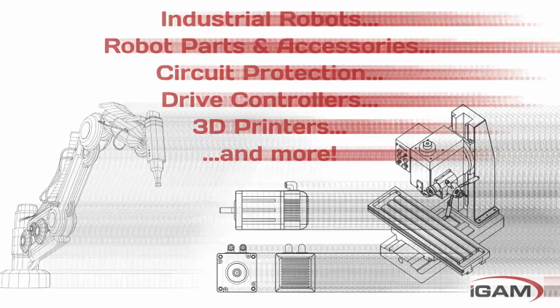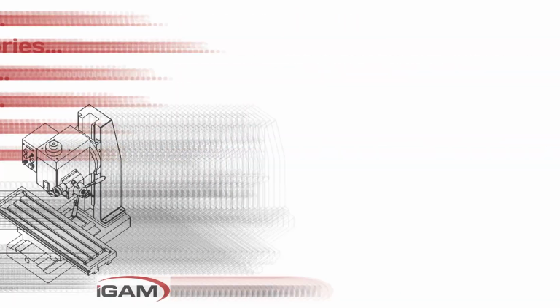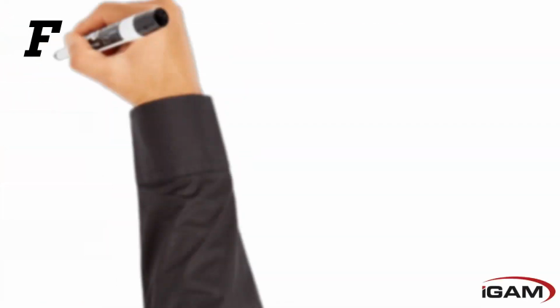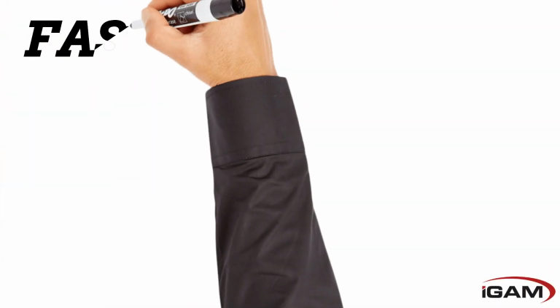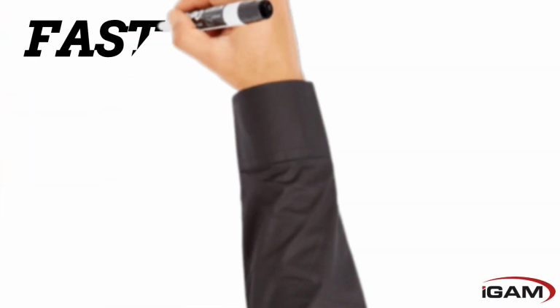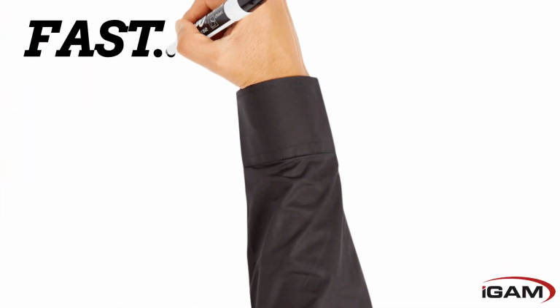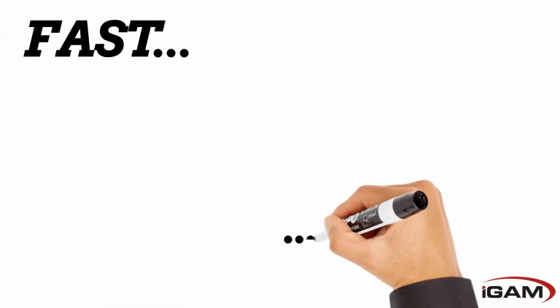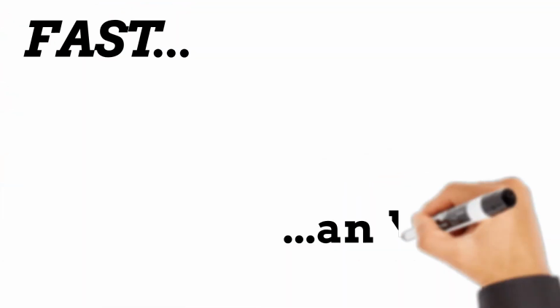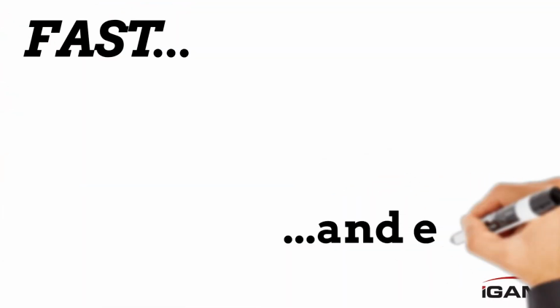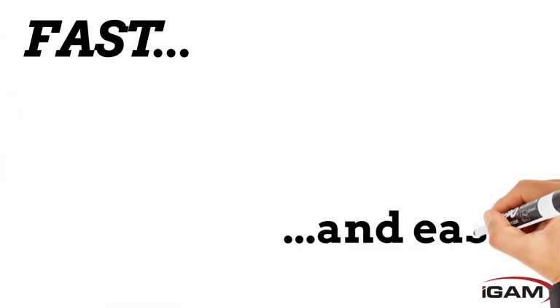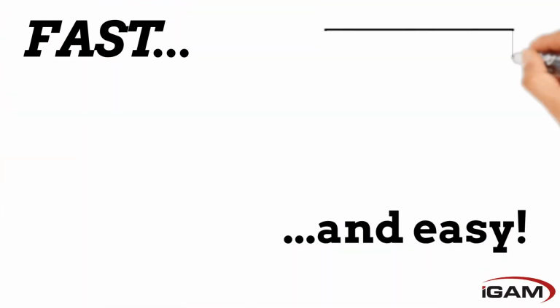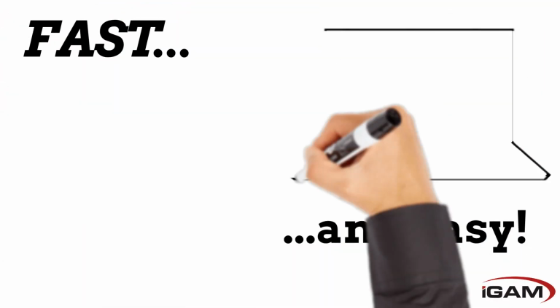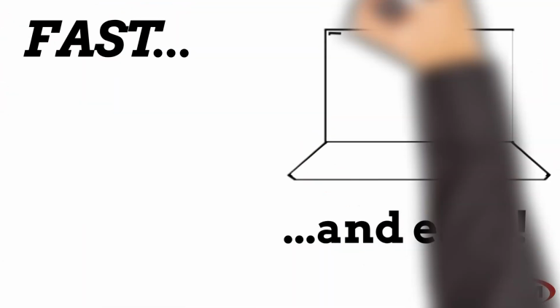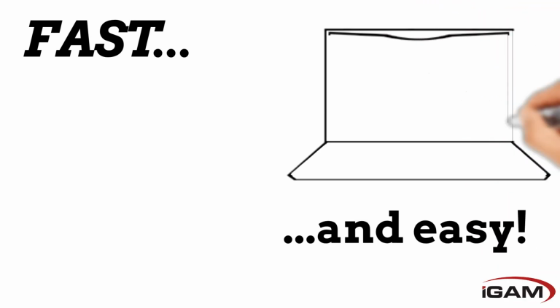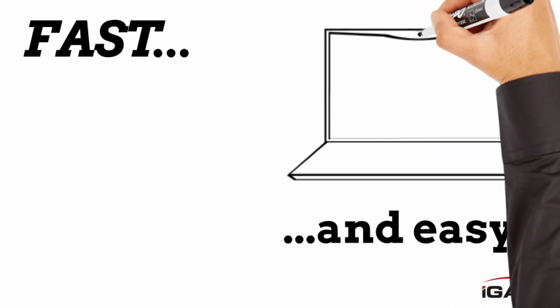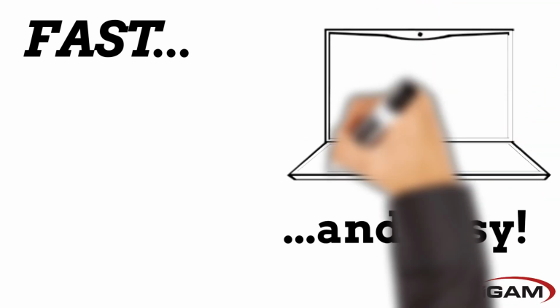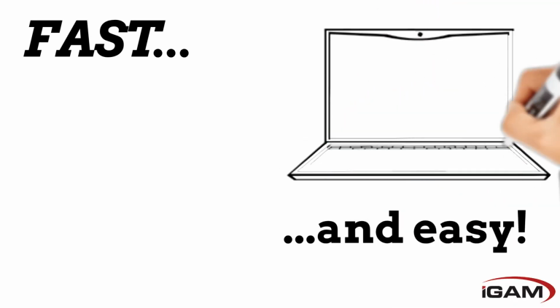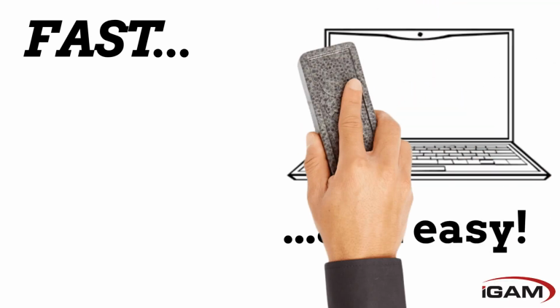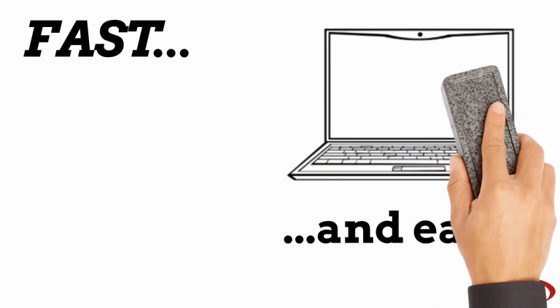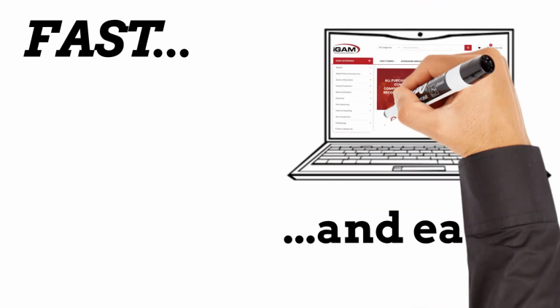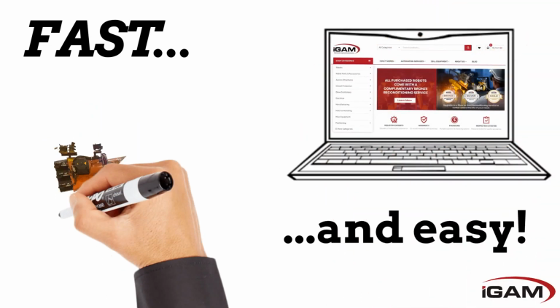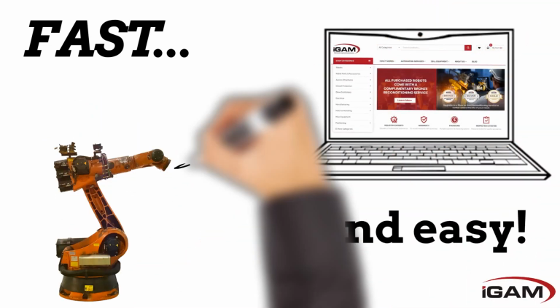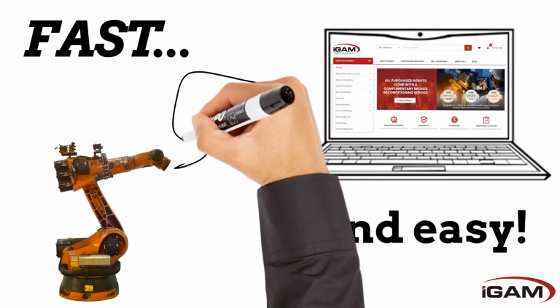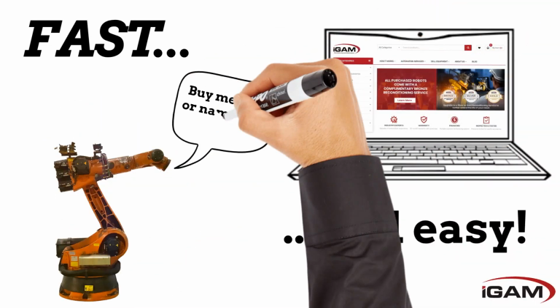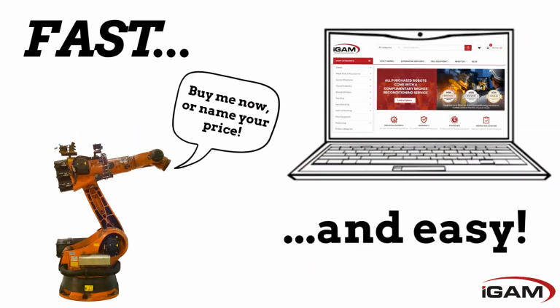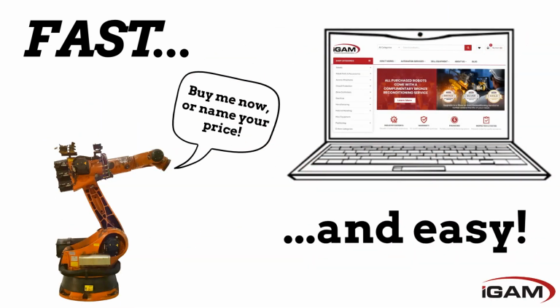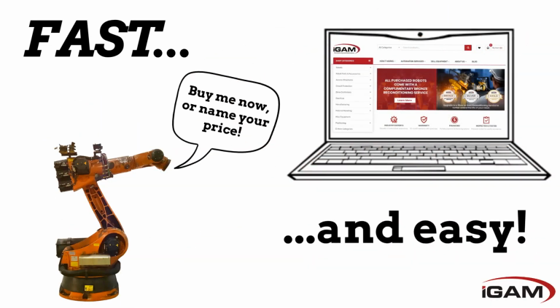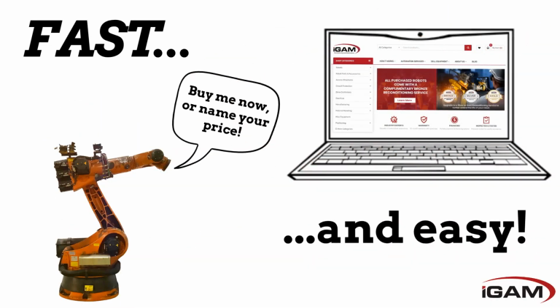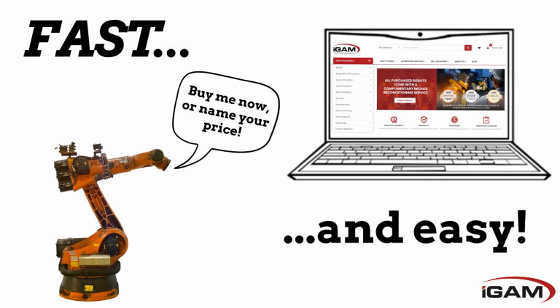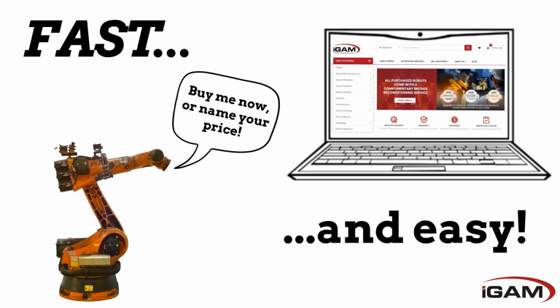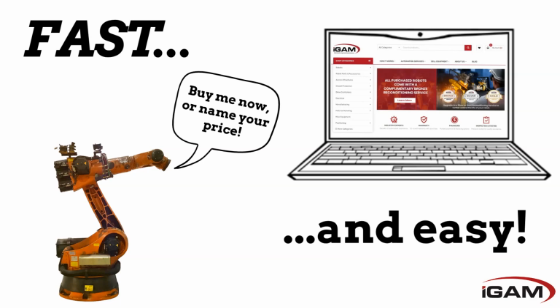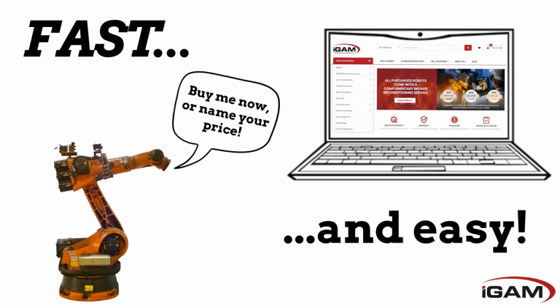Getting the equipment you need is fast and easy. Simply search by categories, brands, or for a specific product in our search bar. Like what you see? Choose buy now or make an offer to purchase.